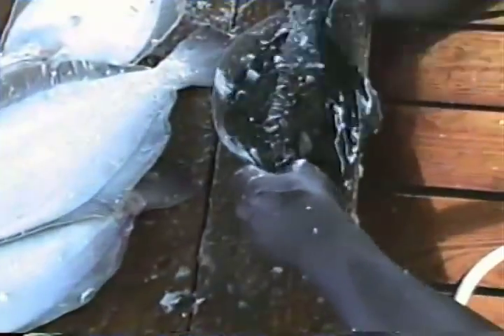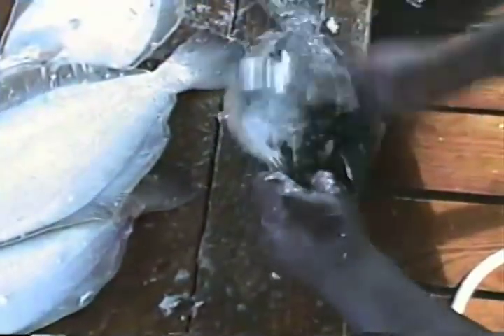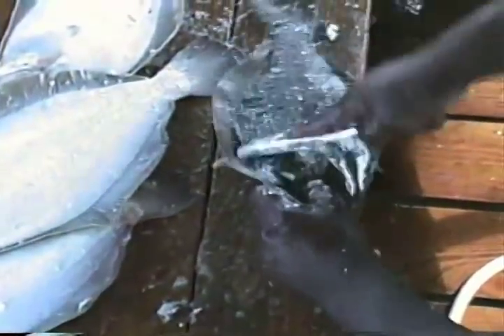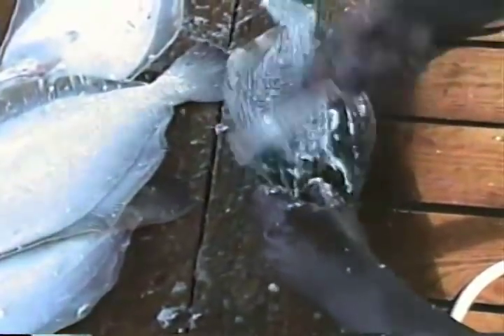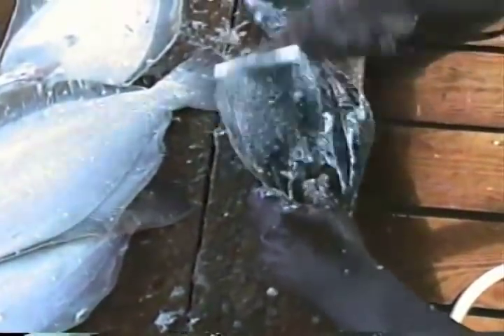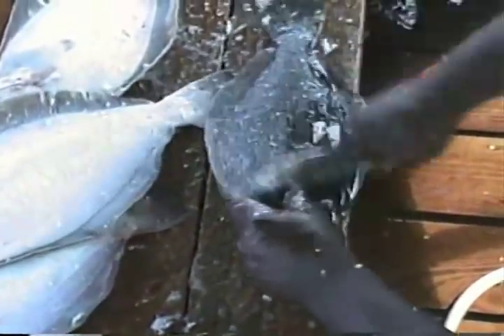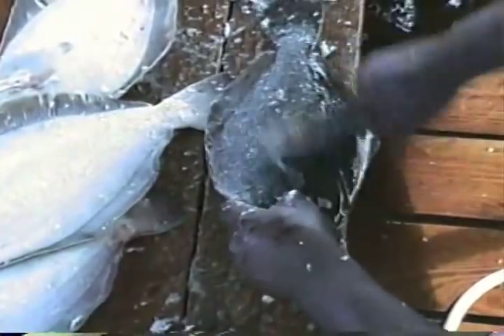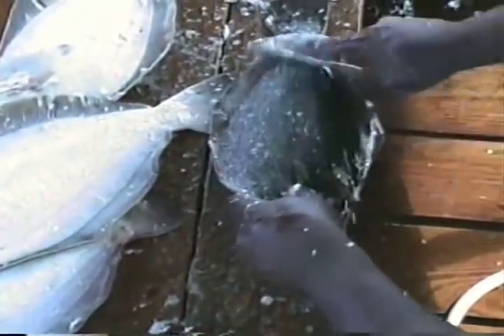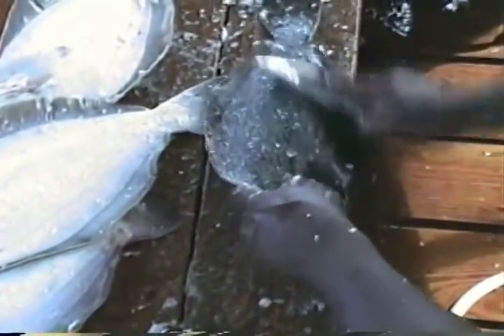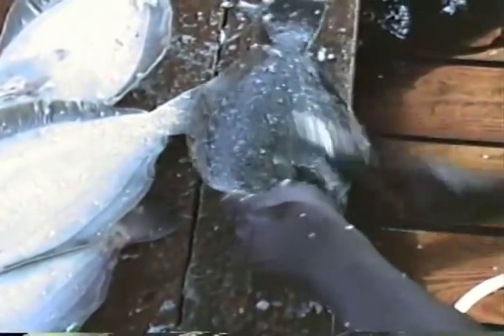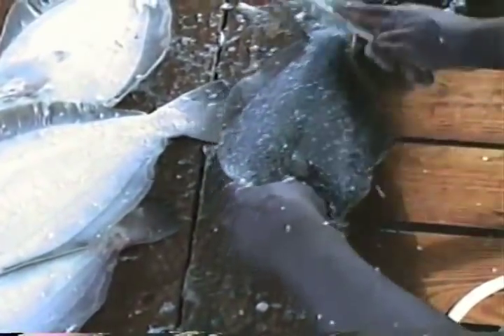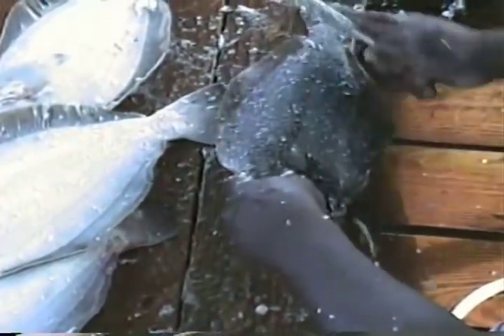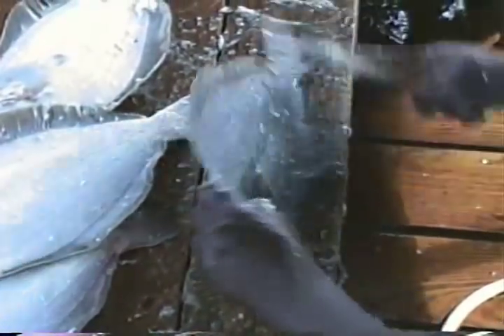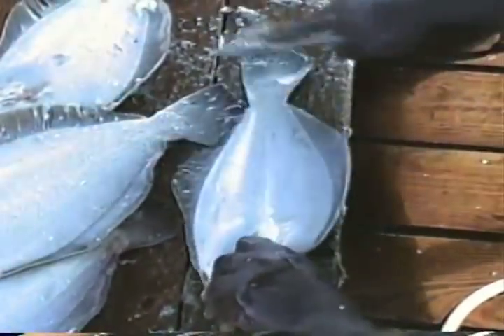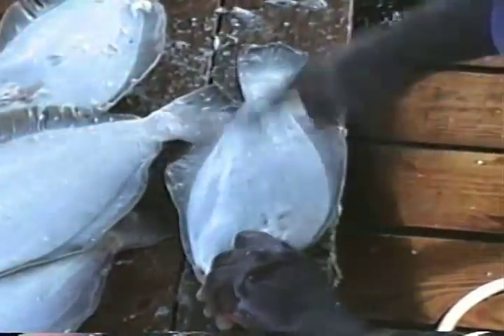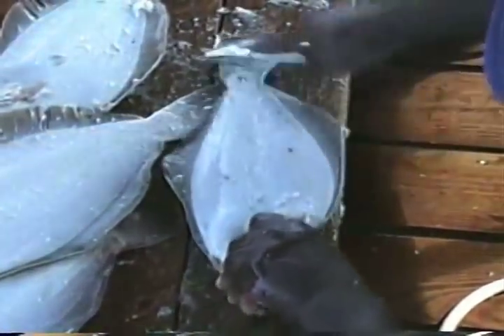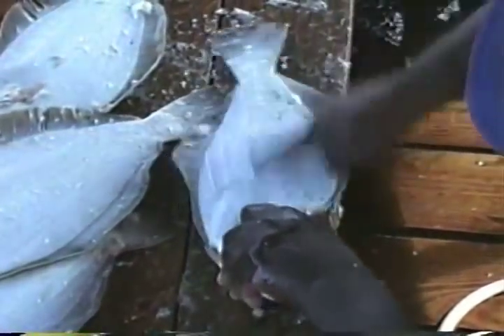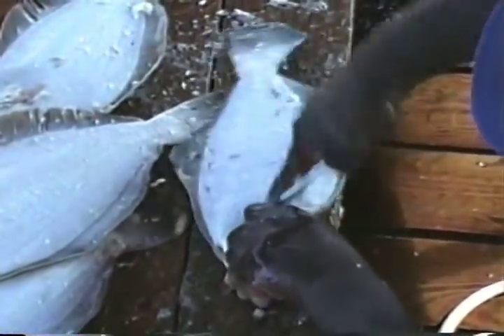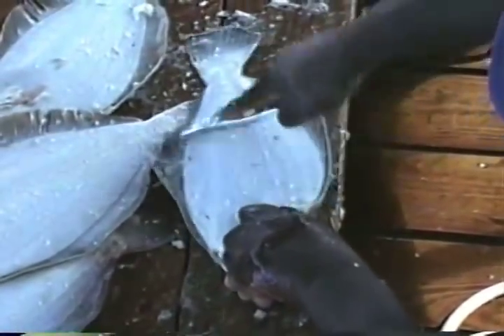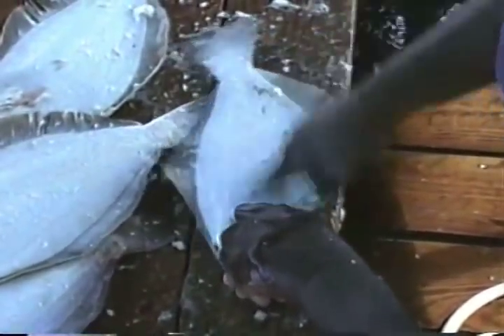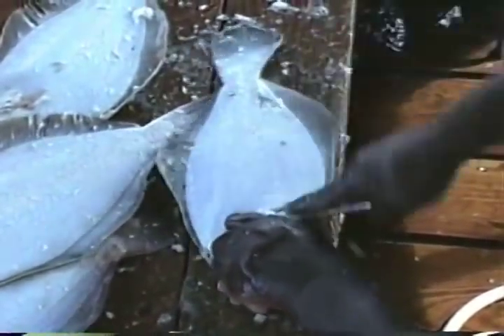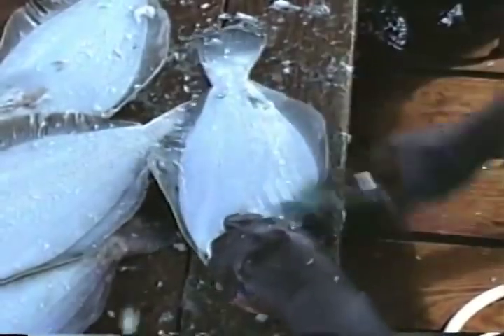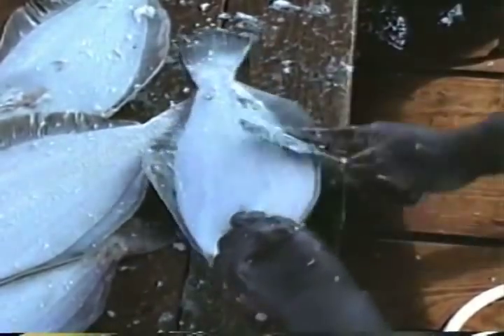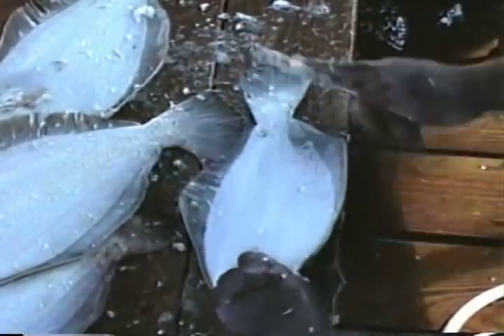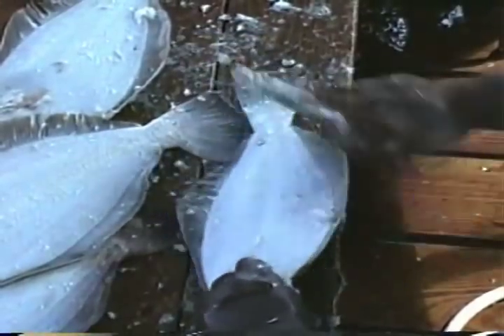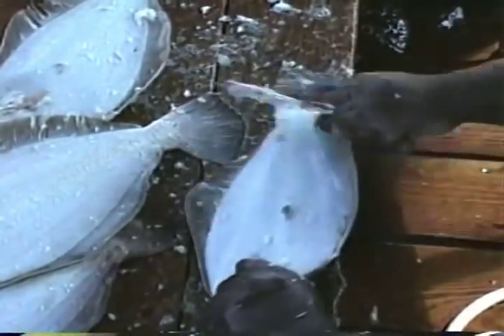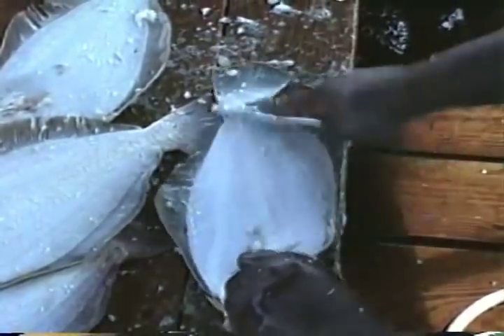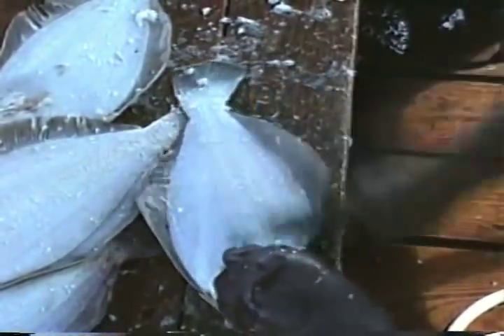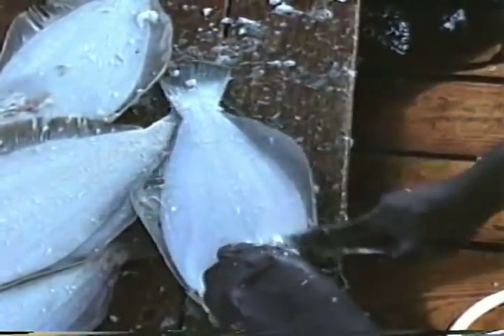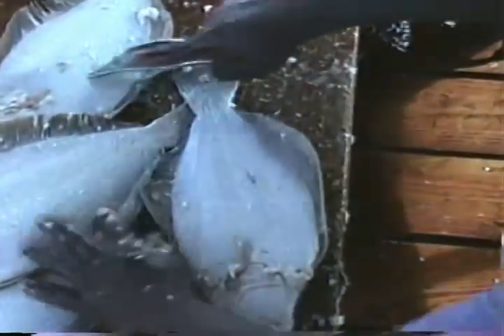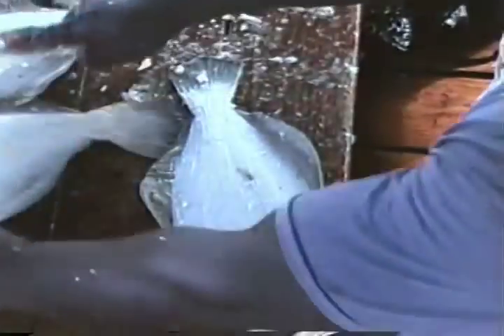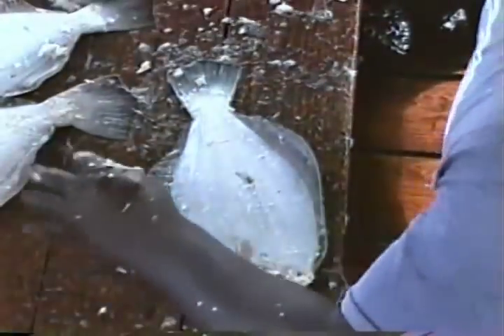Whenever Gregory goes to work up at Watcha Creek filleting flounders, a crowd gathers. This man is a craftsman.